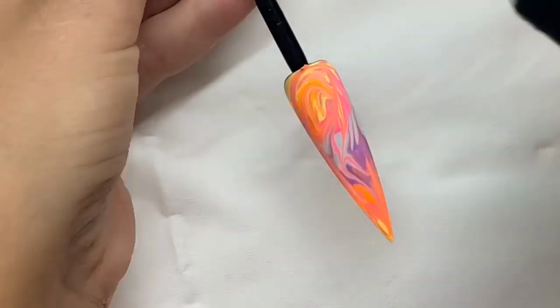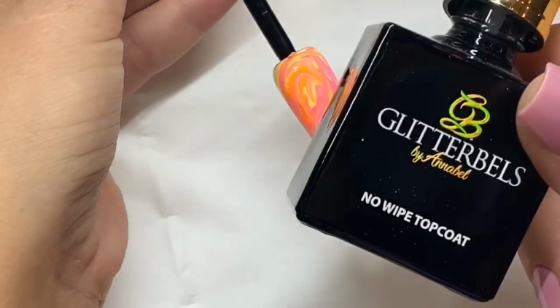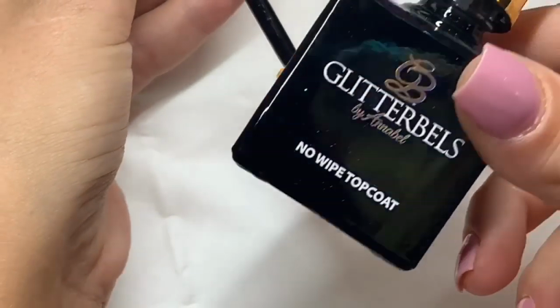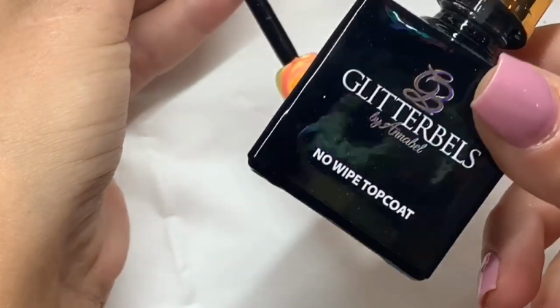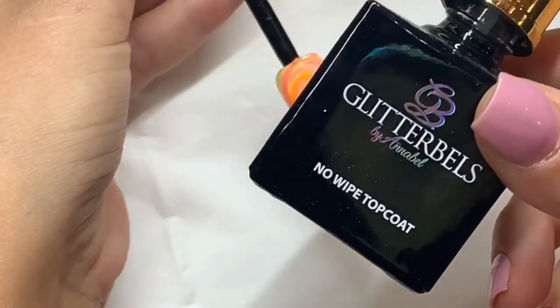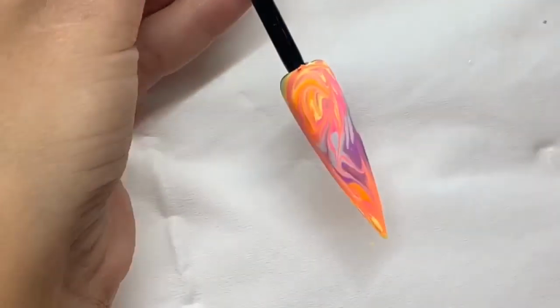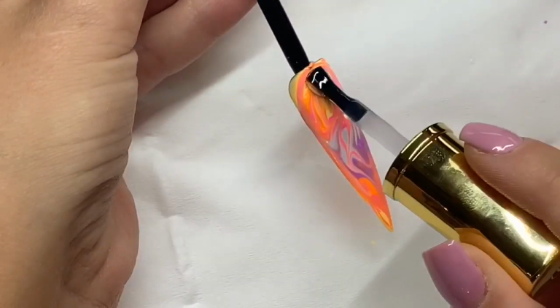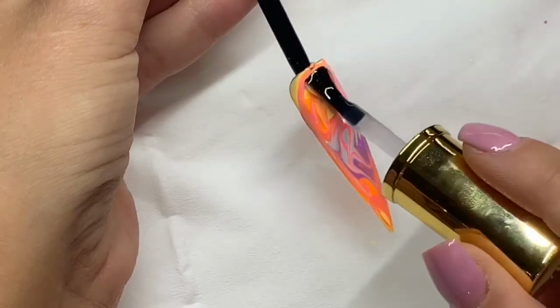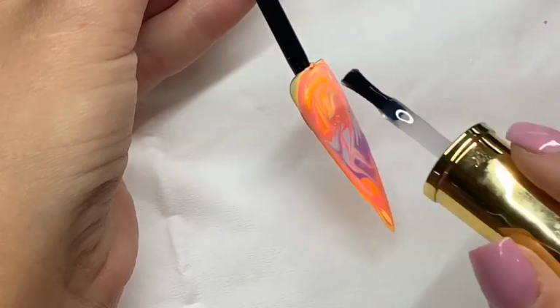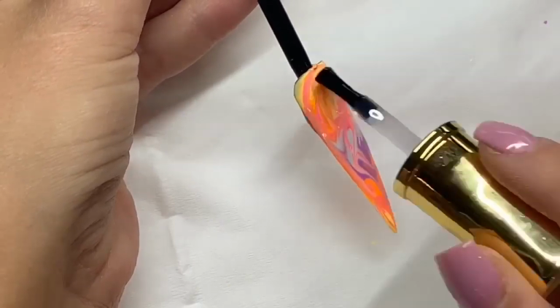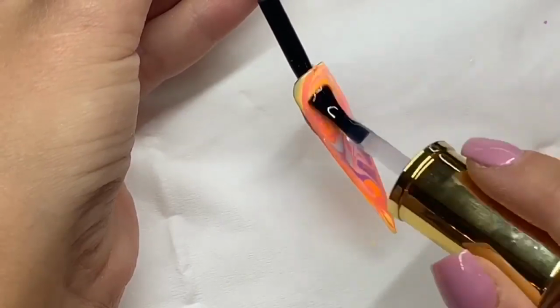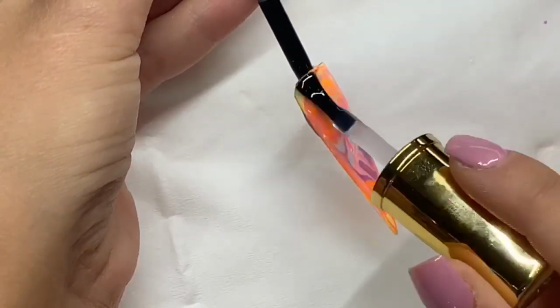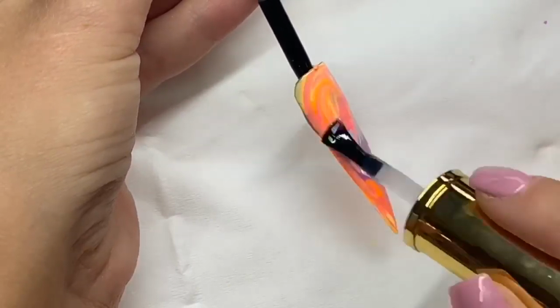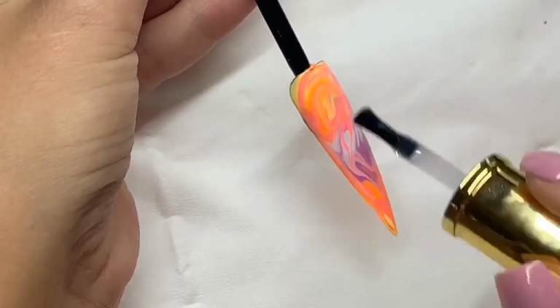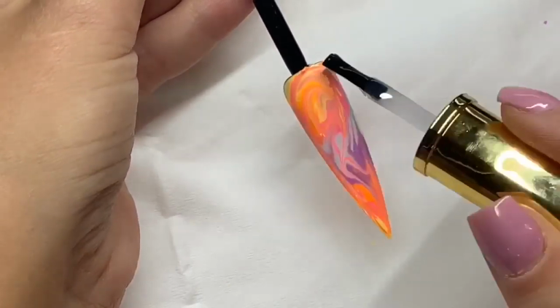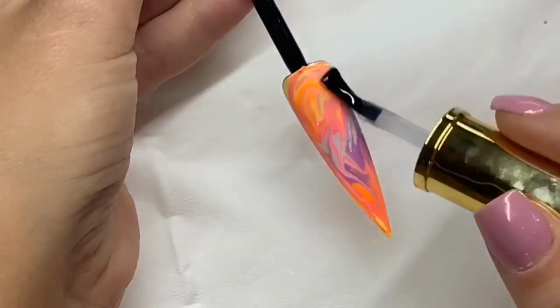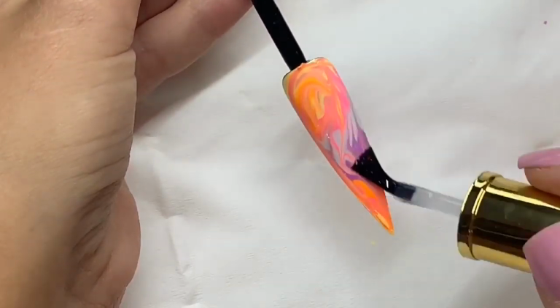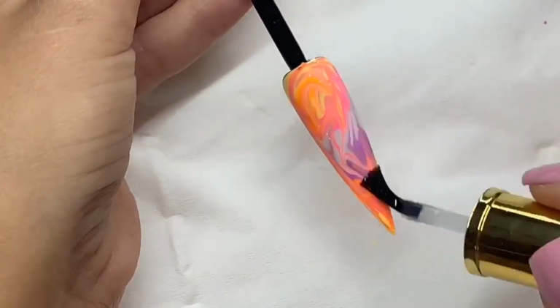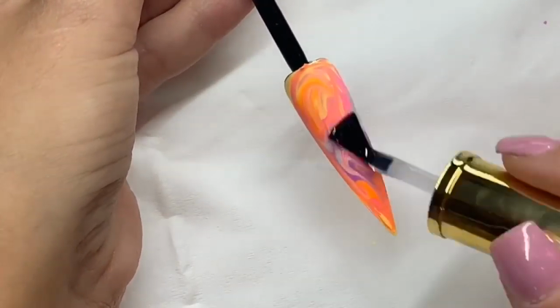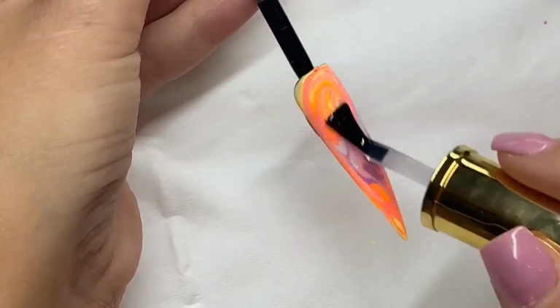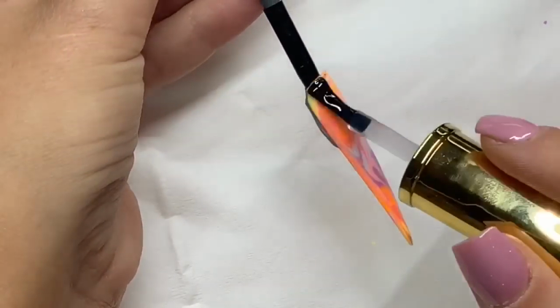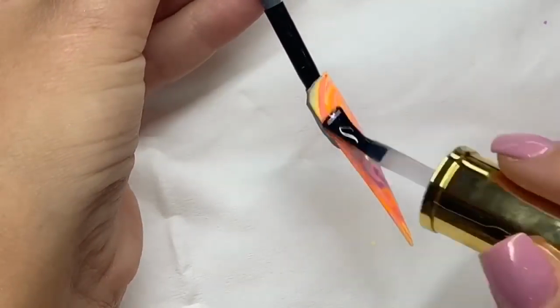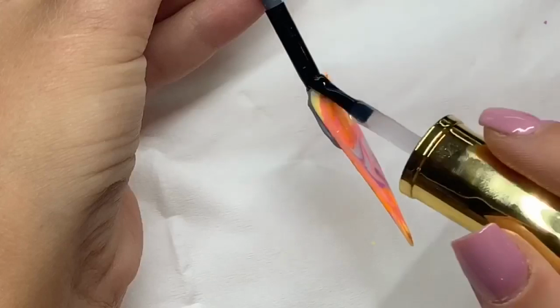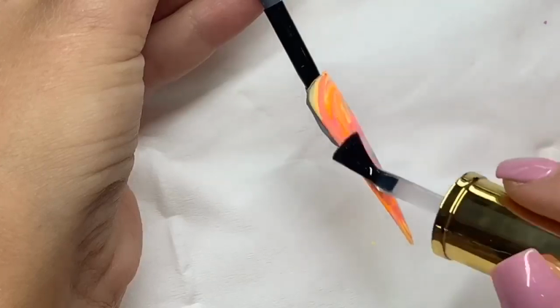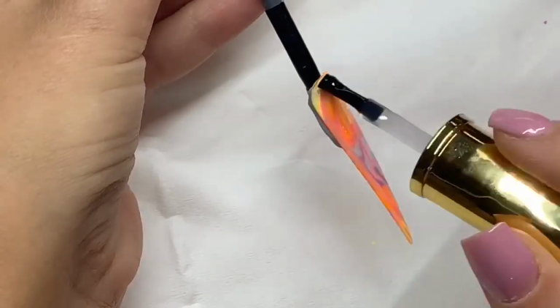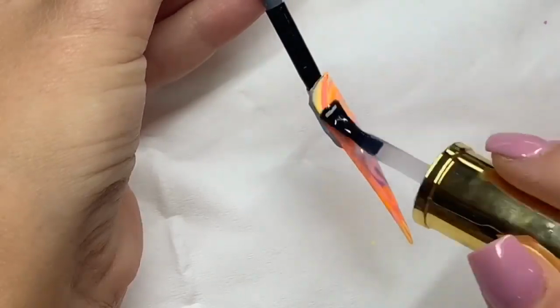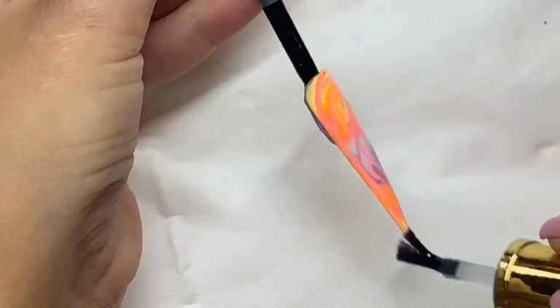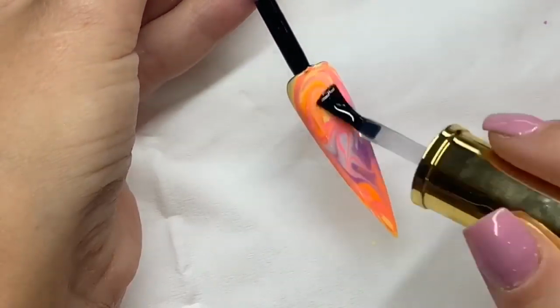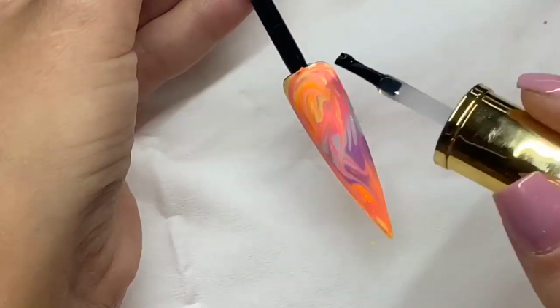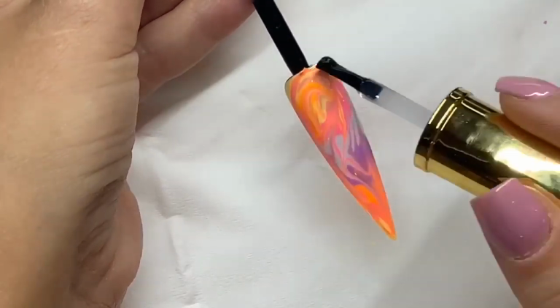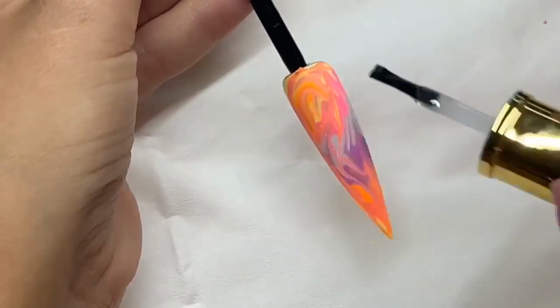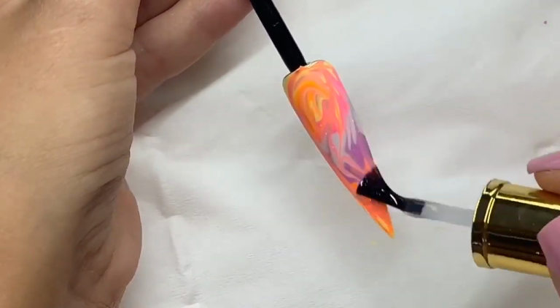And then I'm going to cure that for 60 seconds and then I'm now applying my Glitter Balls No Wipe Top Coat and I'm going to go ahead again and cure that for a further 60 seconds.